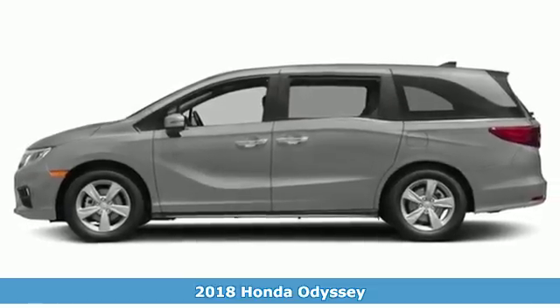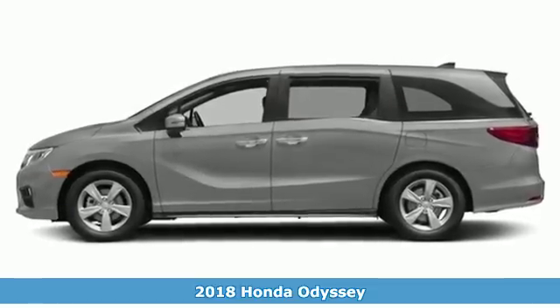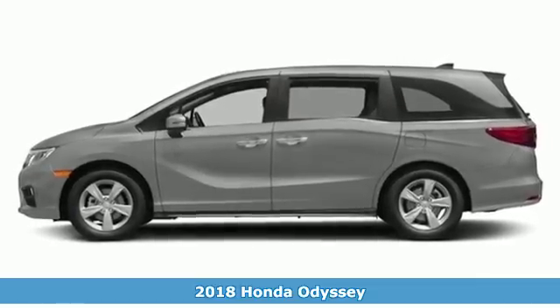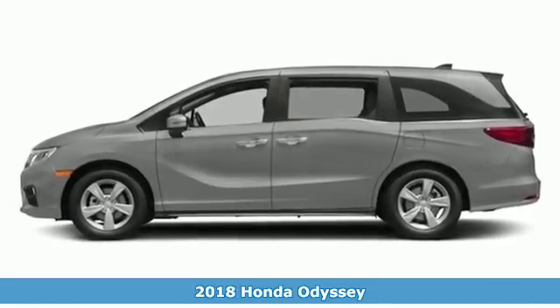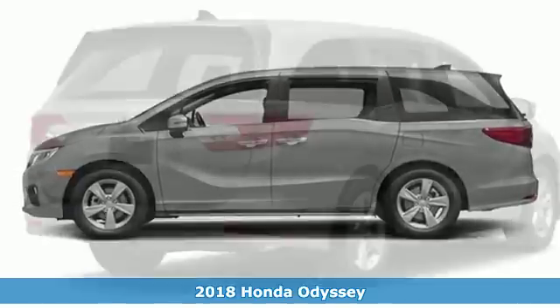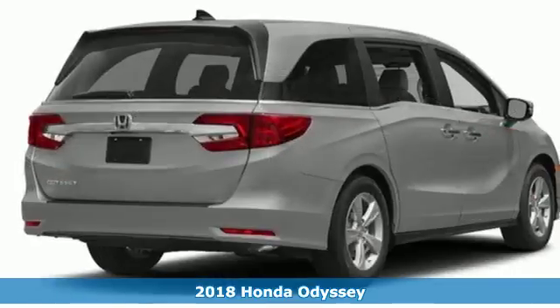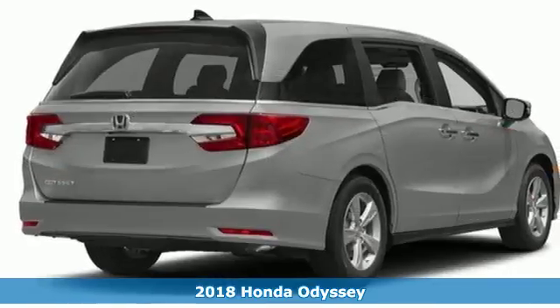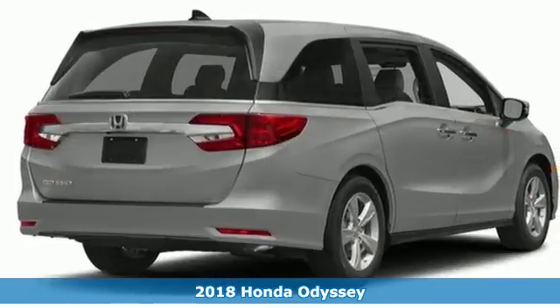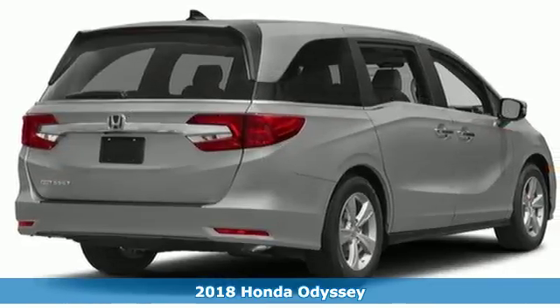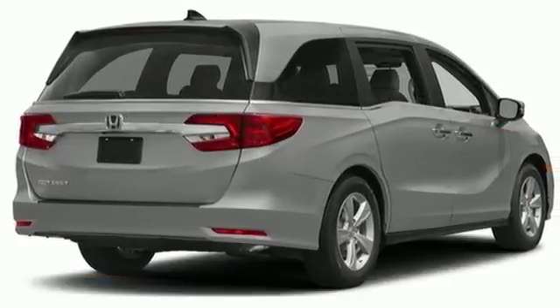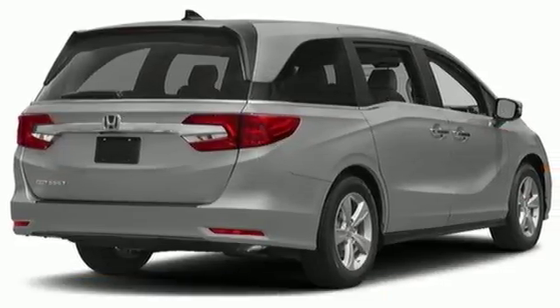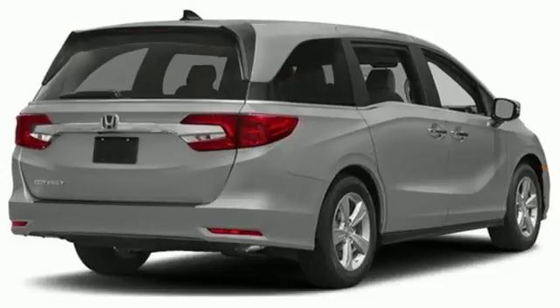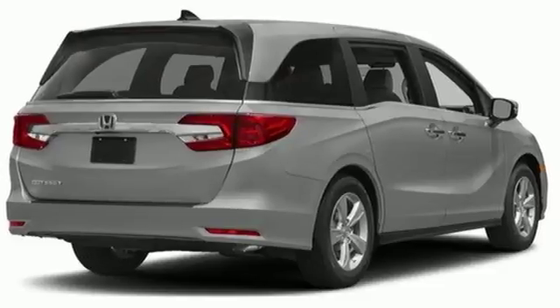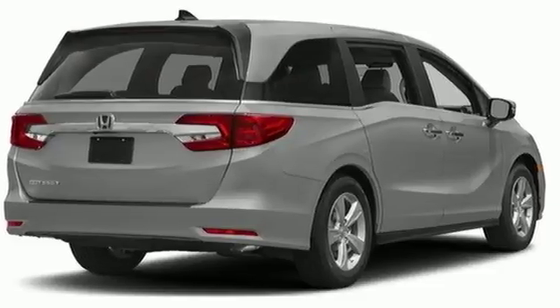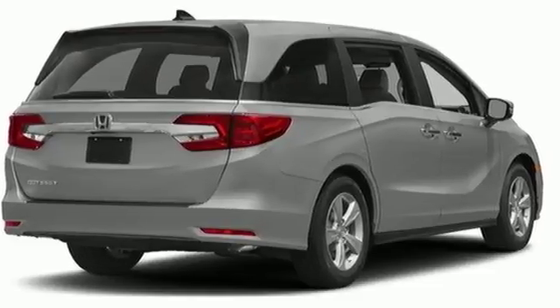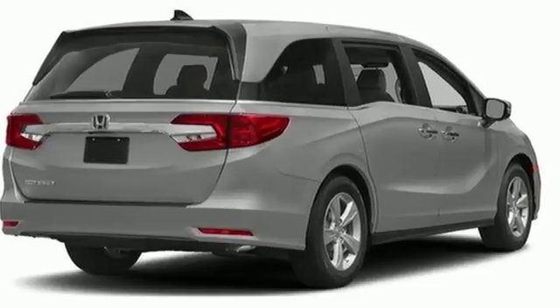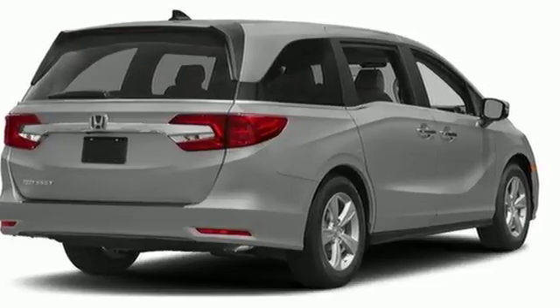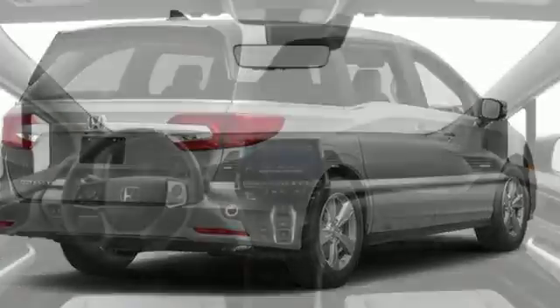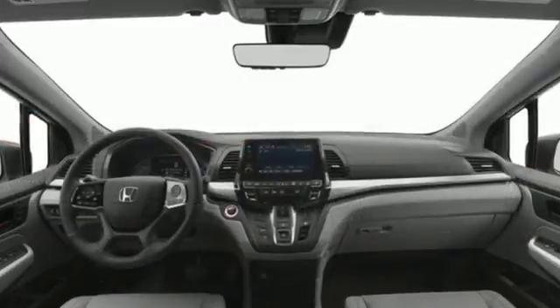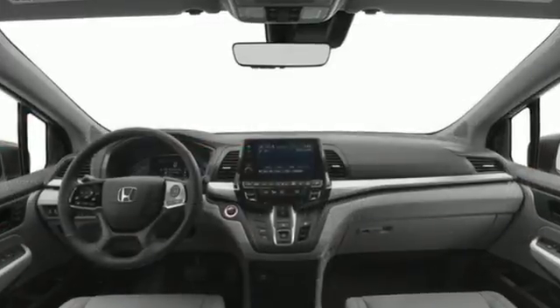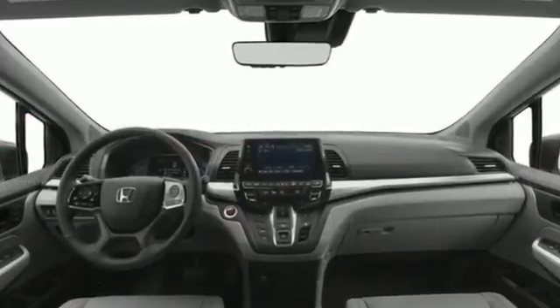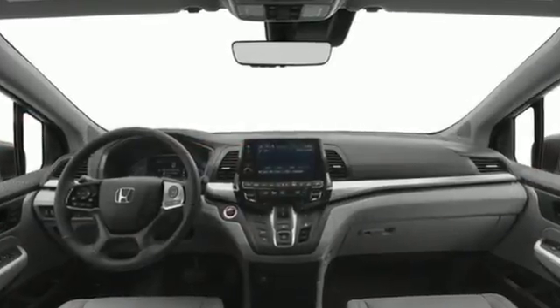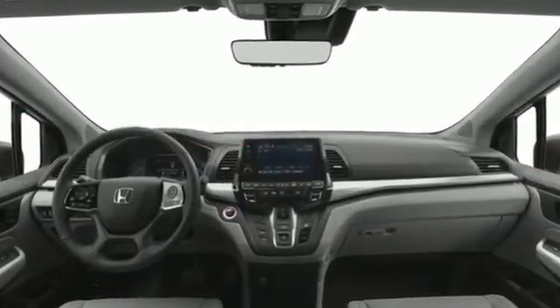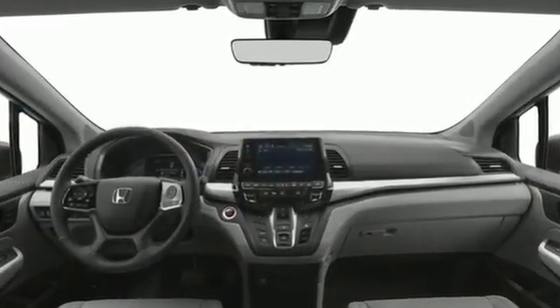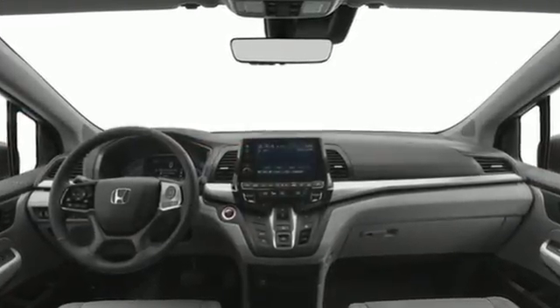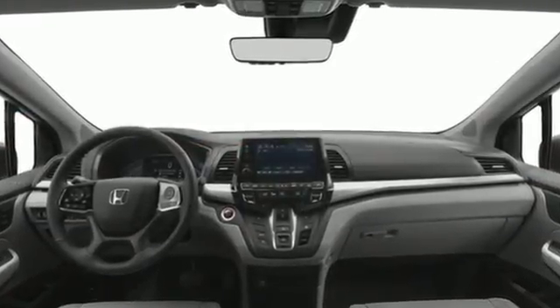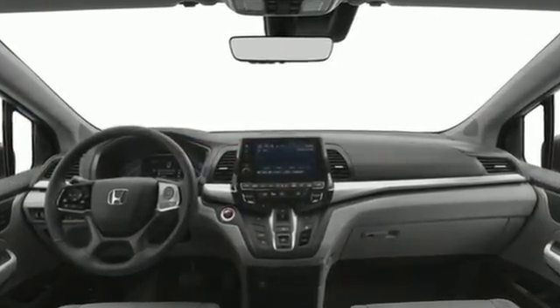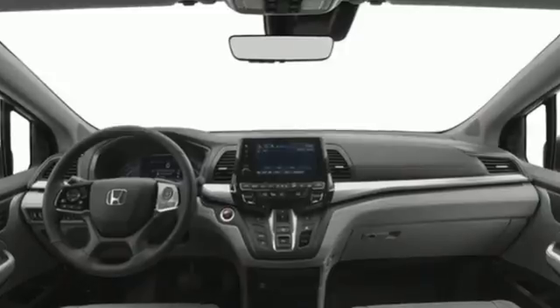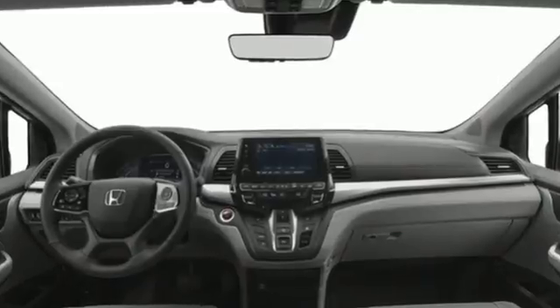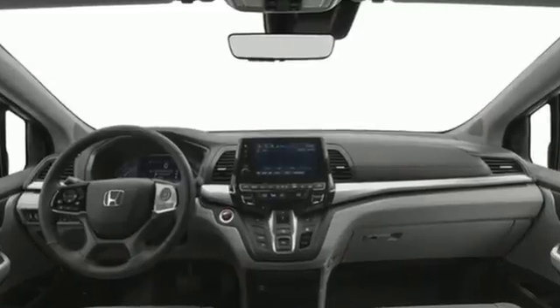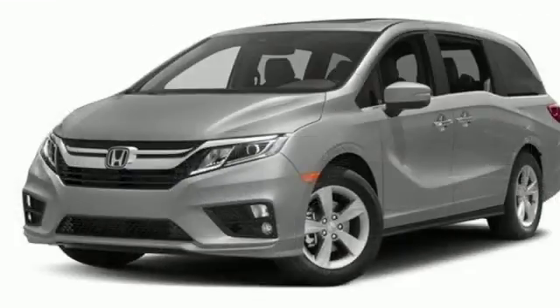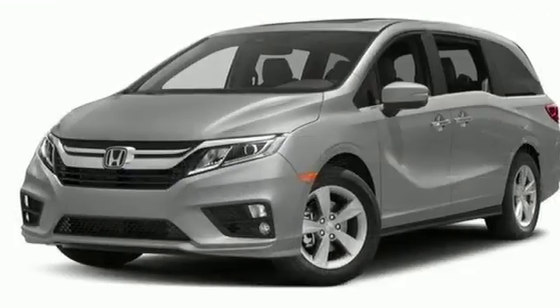Set the cruise control and let the Eco Assist system coach you to the best possible gas mileage. Intelligent traction management and vehicle stability assist with traction control help keep you safe on the road.